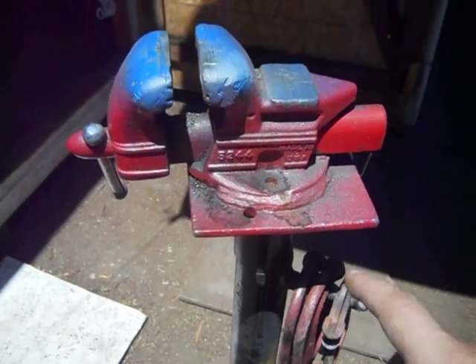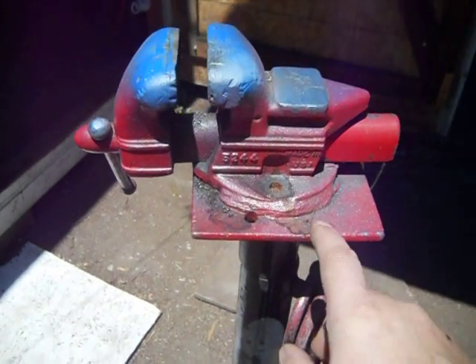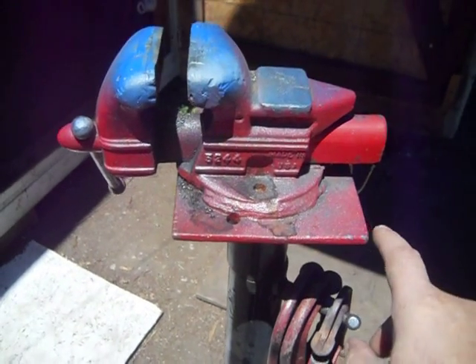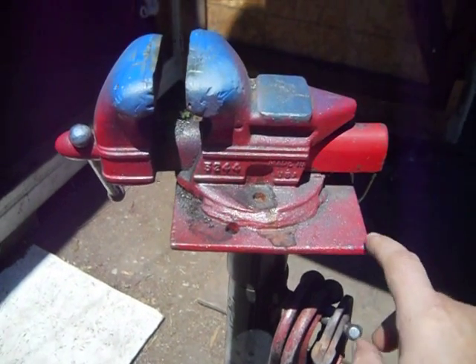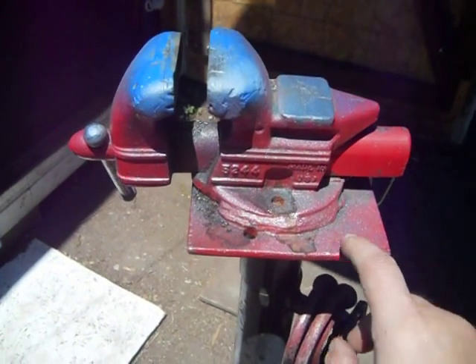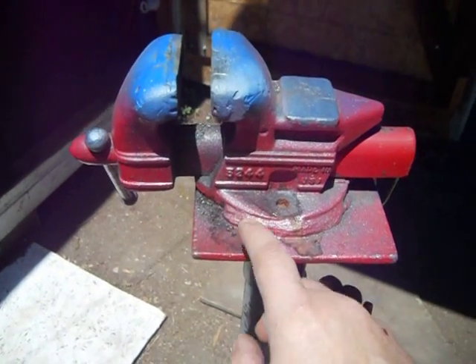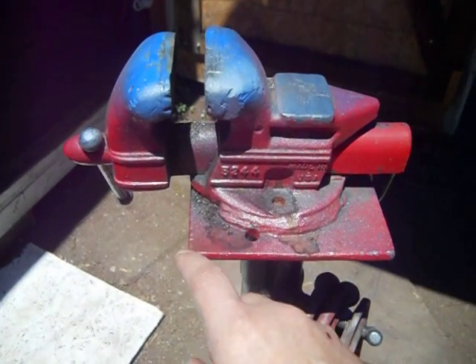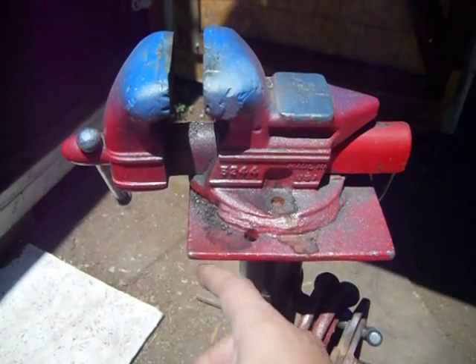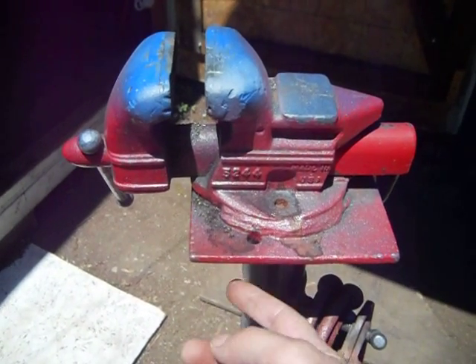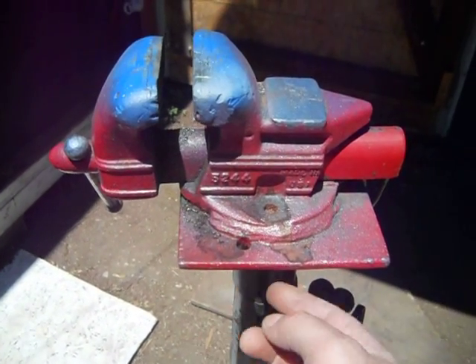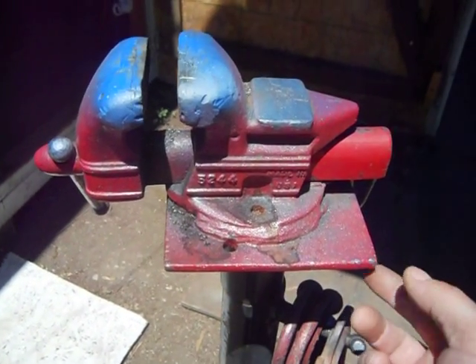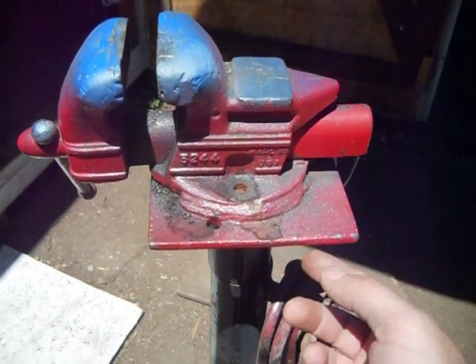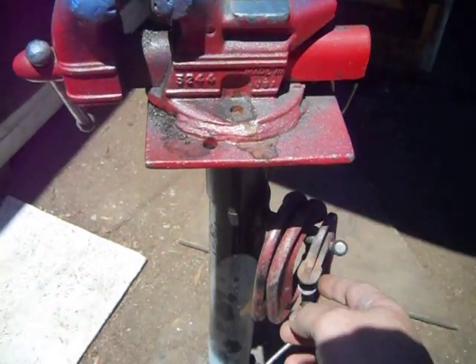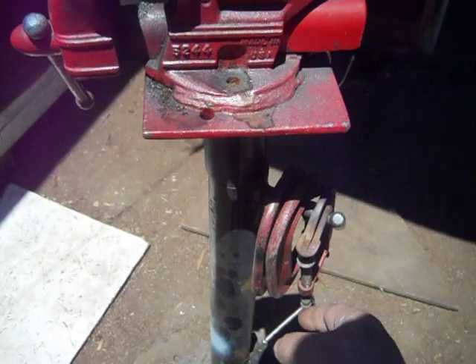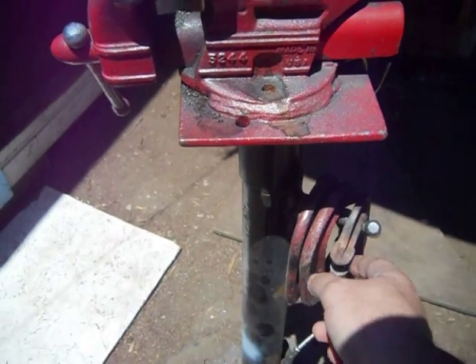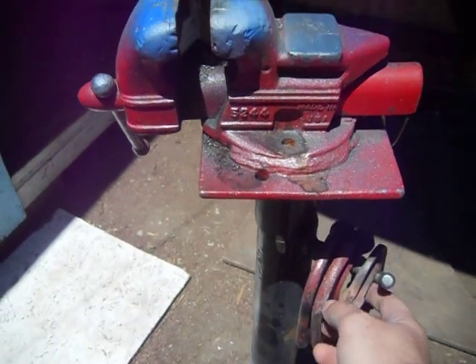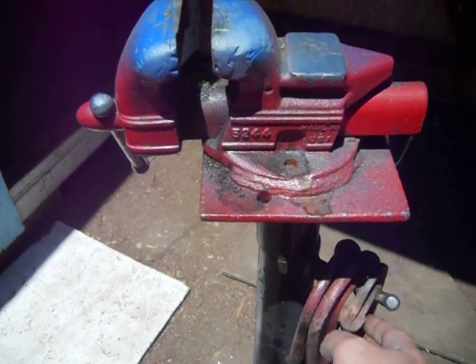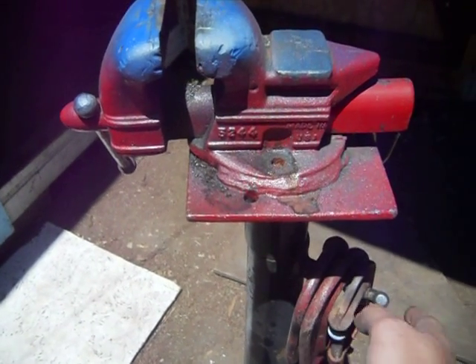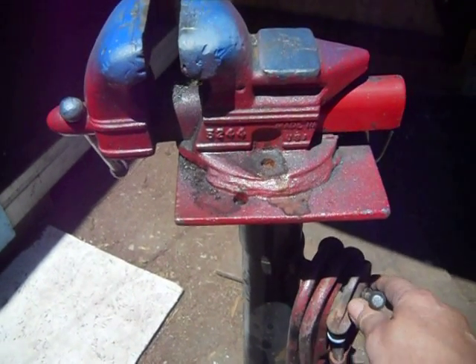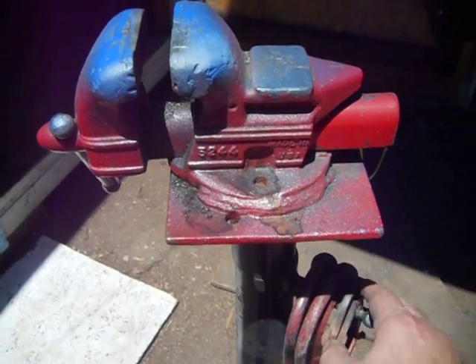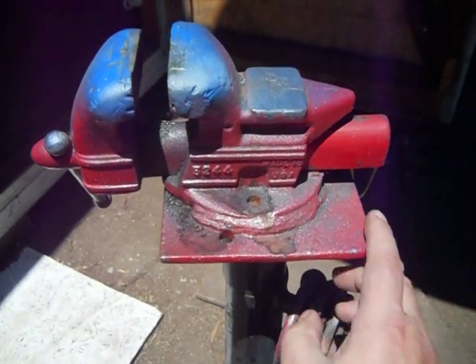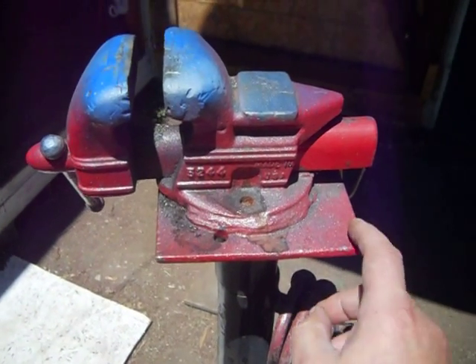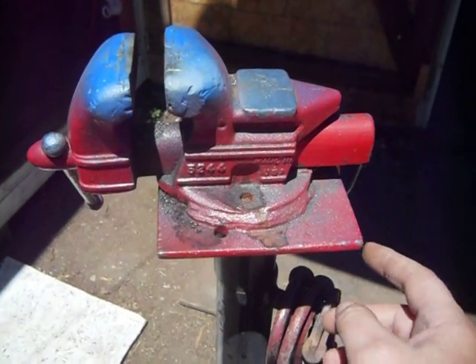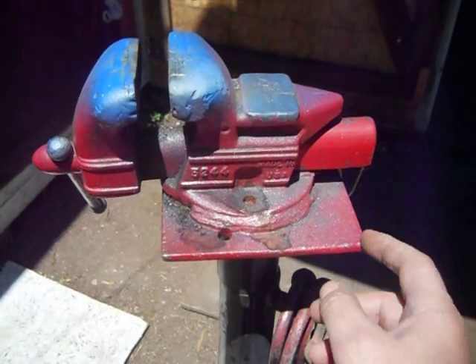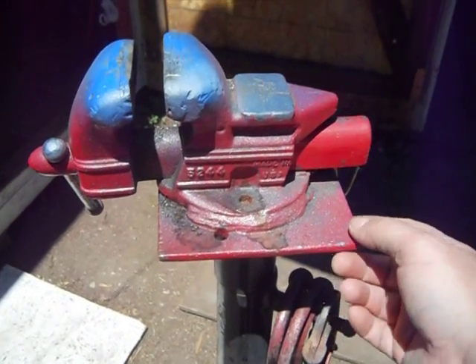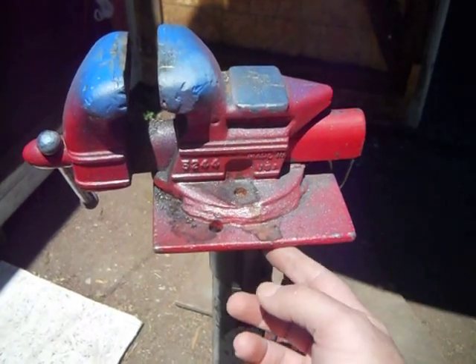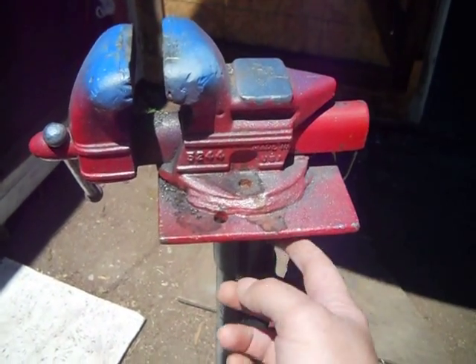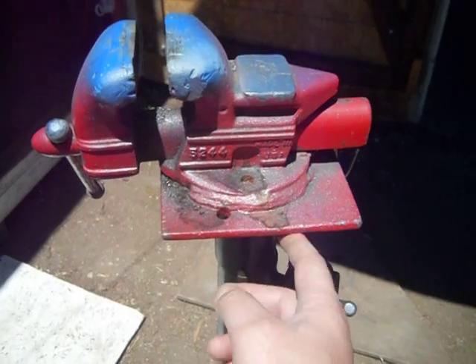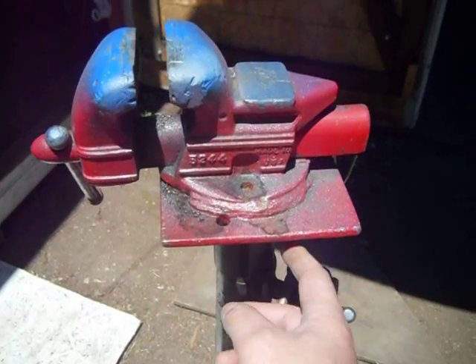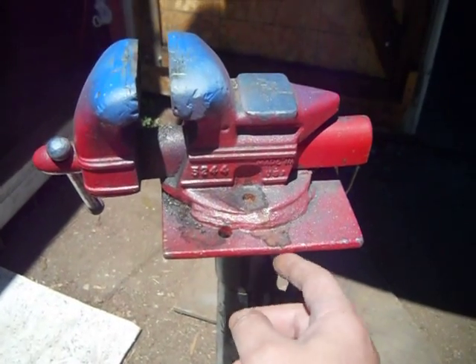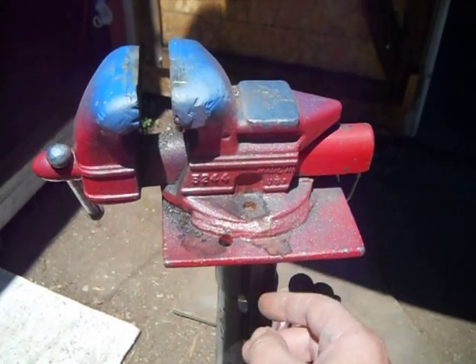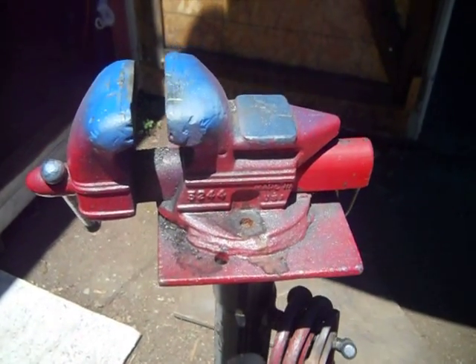I'm thinking about putting some hooks on here or something so my clamps aren't down here on my handle. I don't want anything to stick out where I can gouge myself on it.